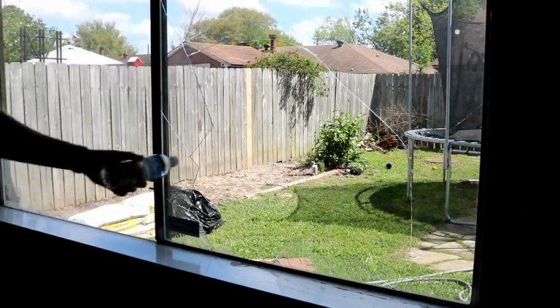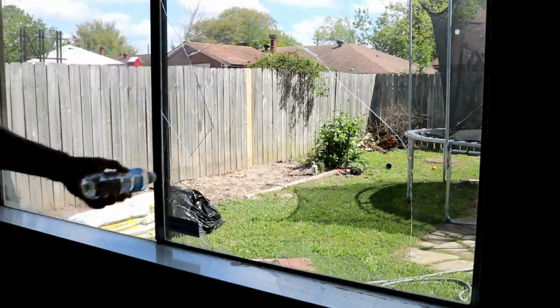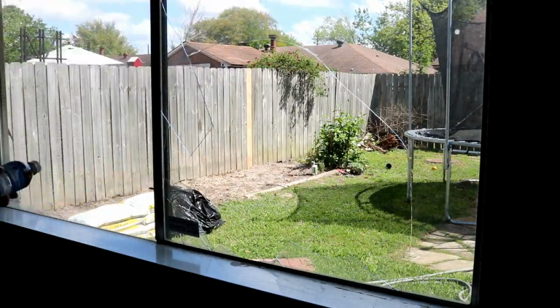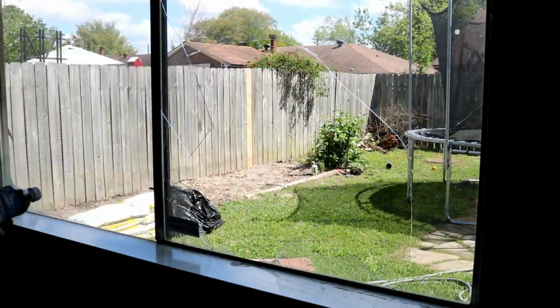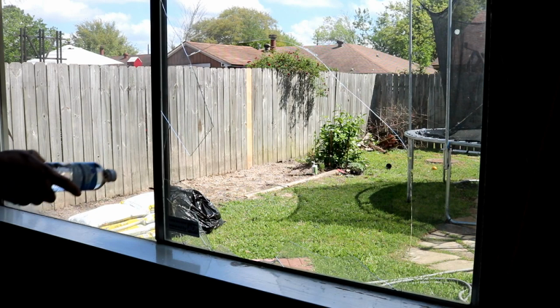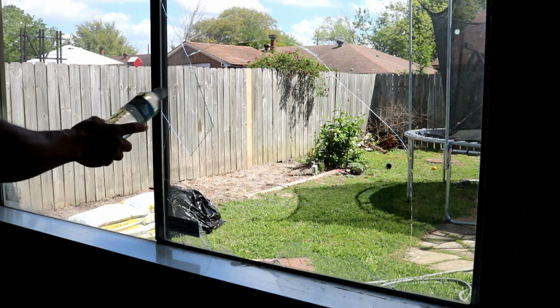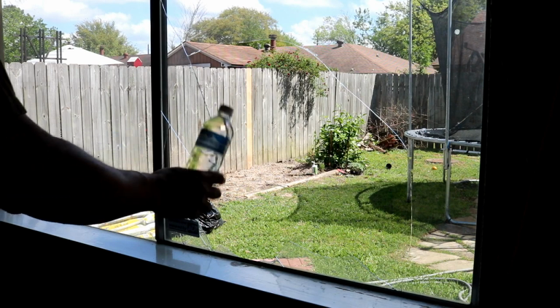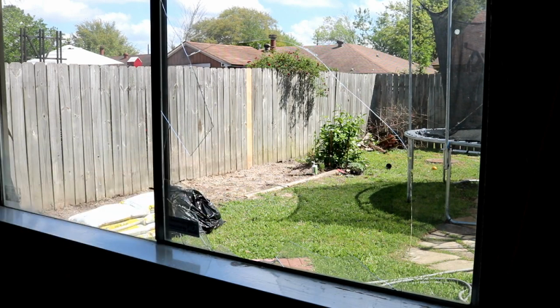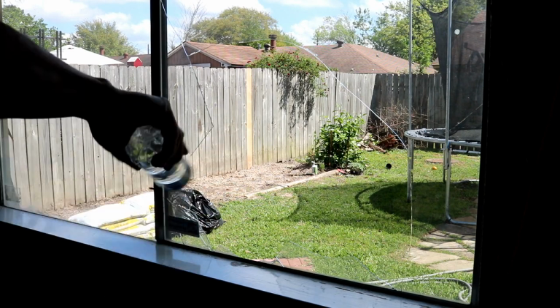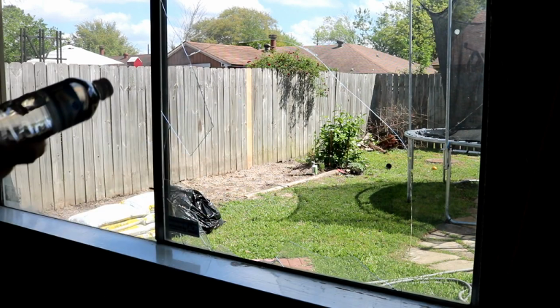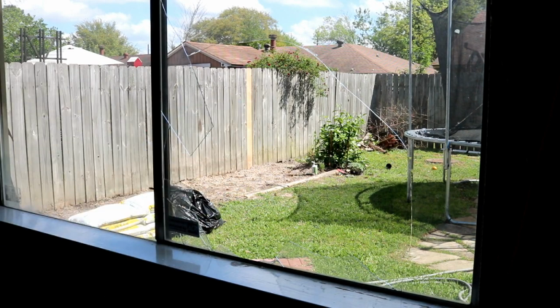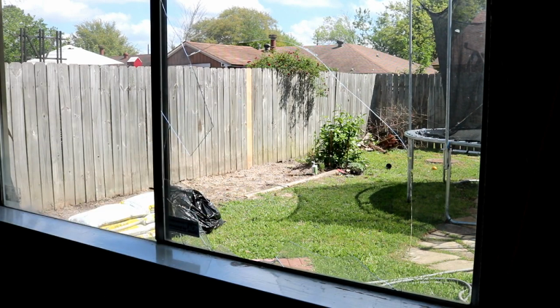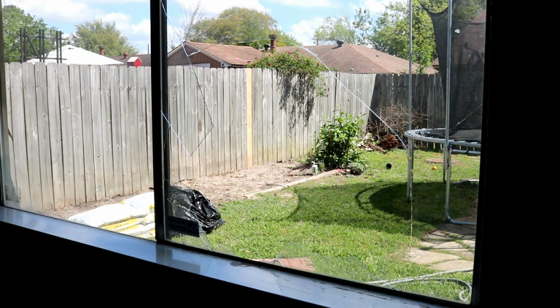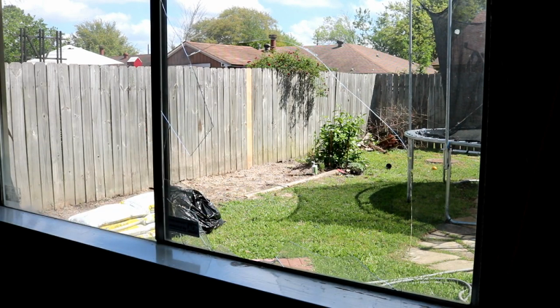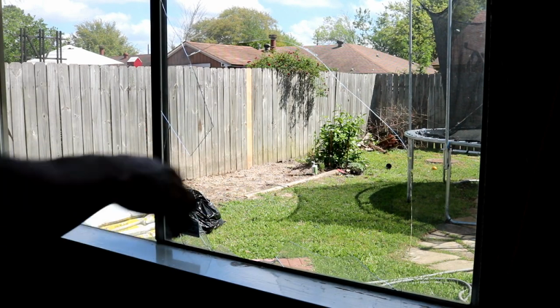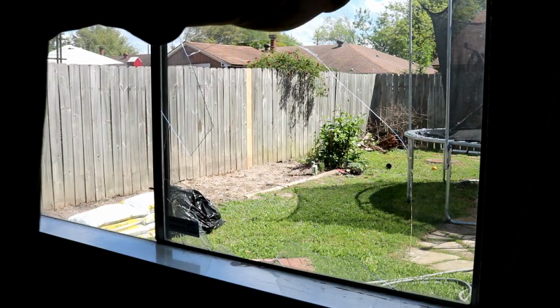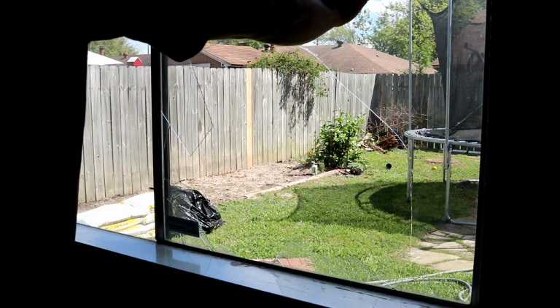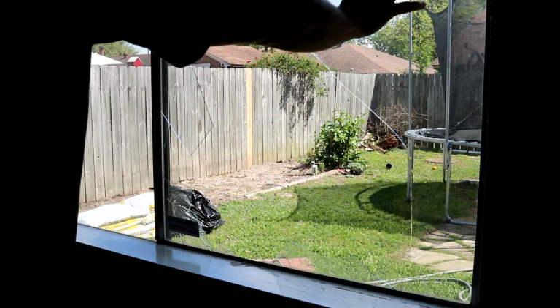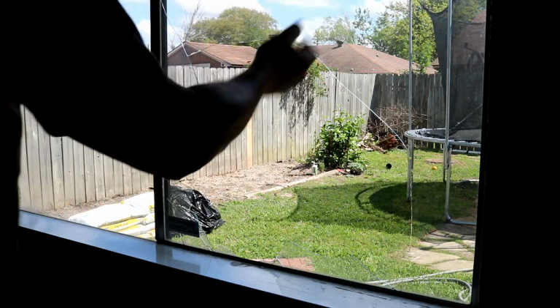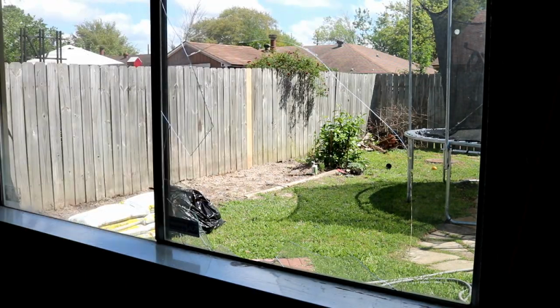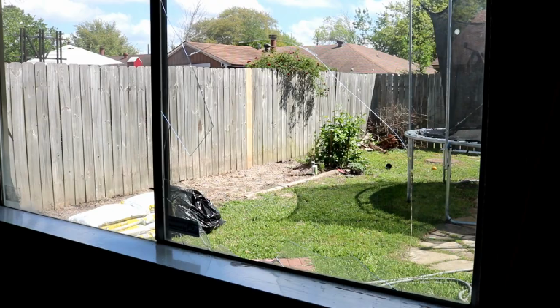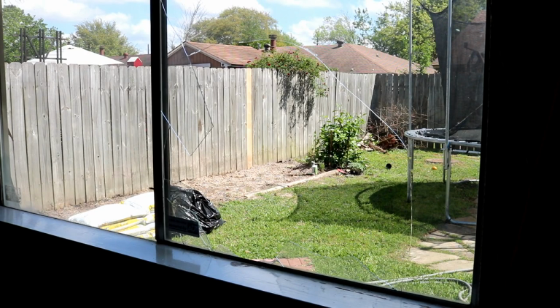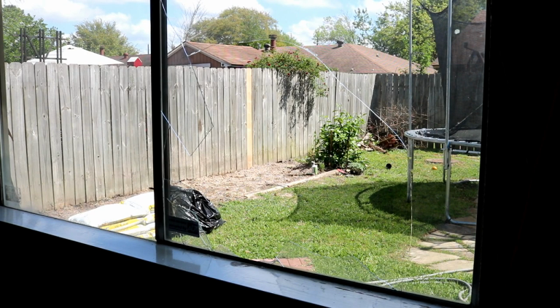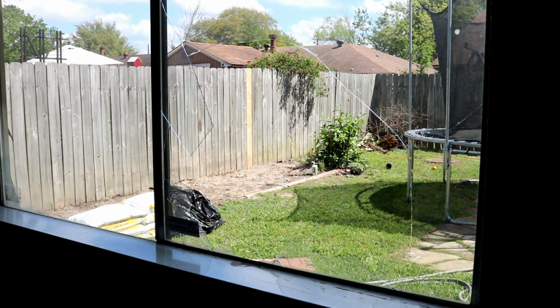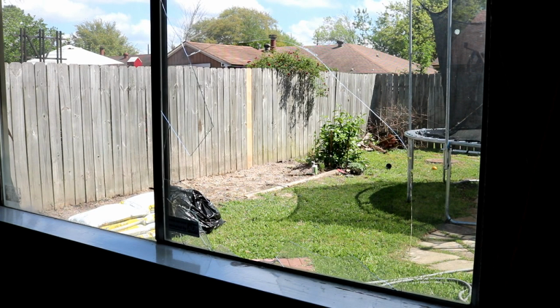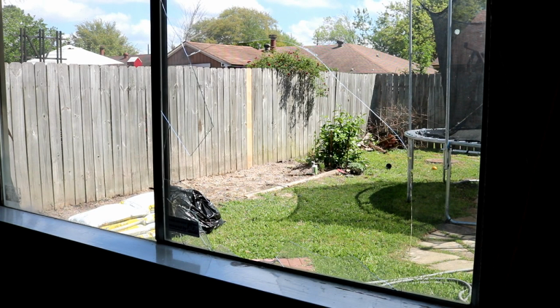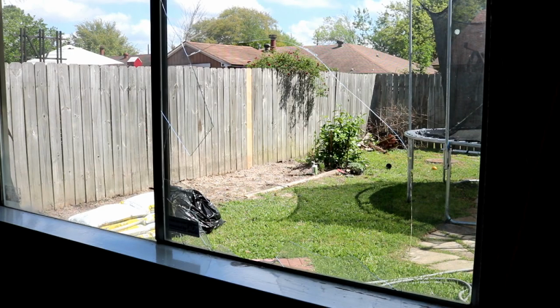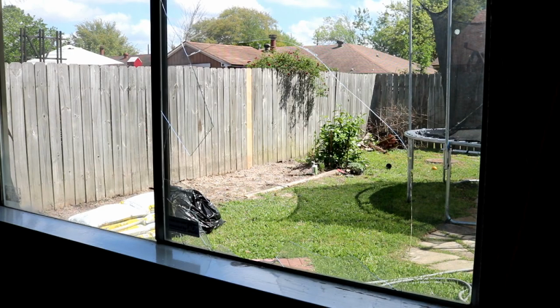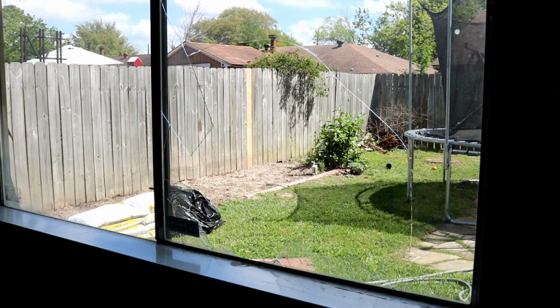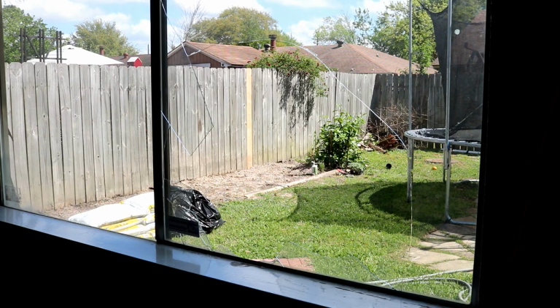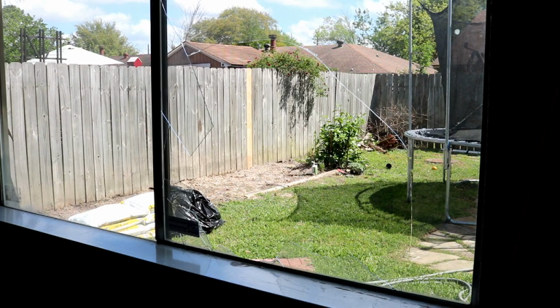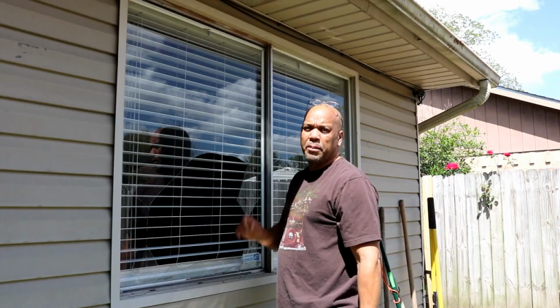You can see it breaks pretty easily. I'm not trying to replace it with original glass — I'm going to Home Depot or a glass store right now. It's Sunday so I'm not sure if I can get glass, and I could call a glass company, but I'm going to try to do it myself.